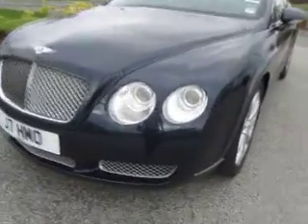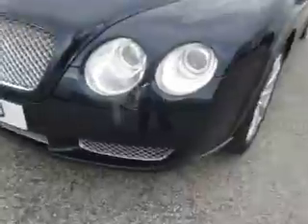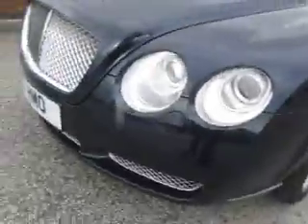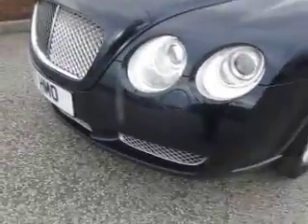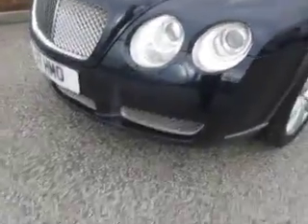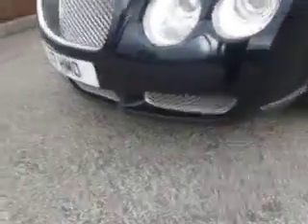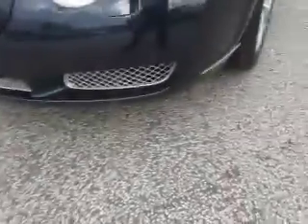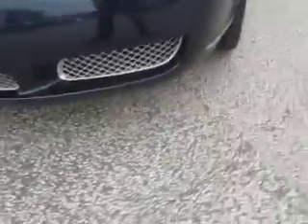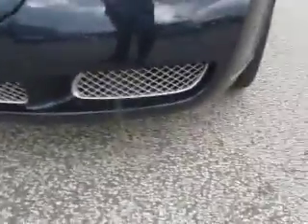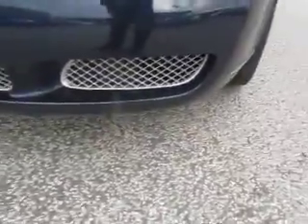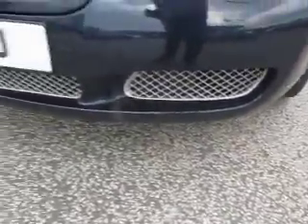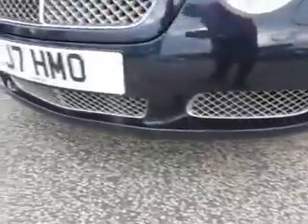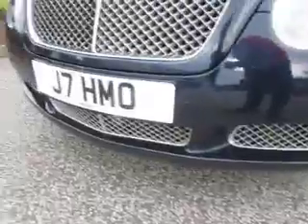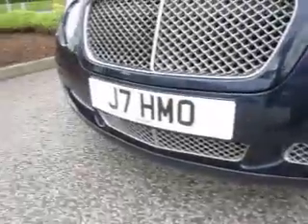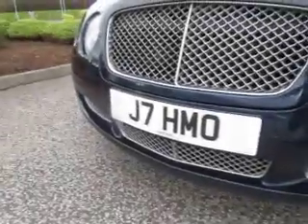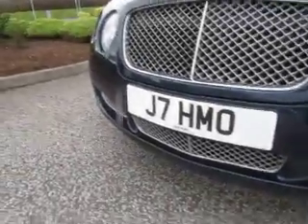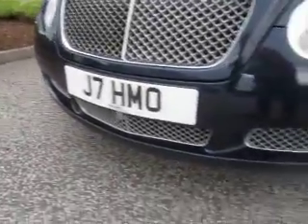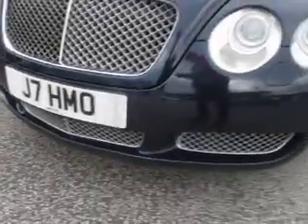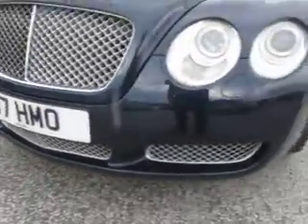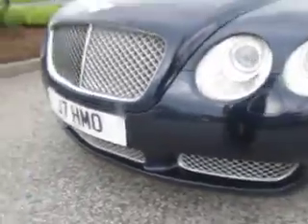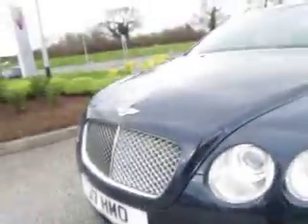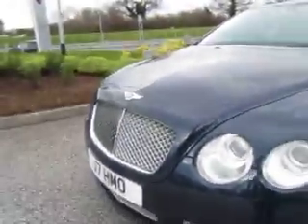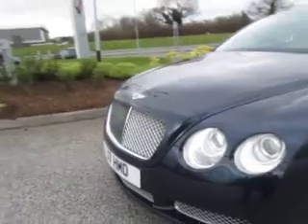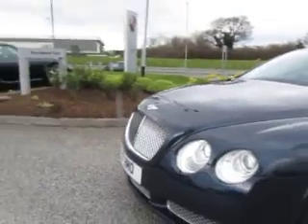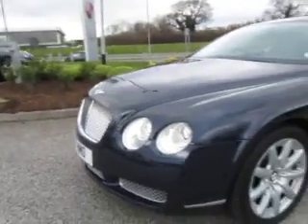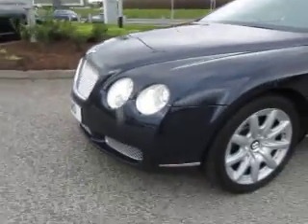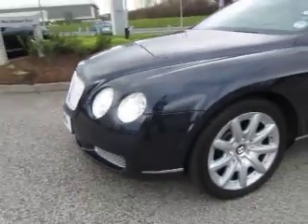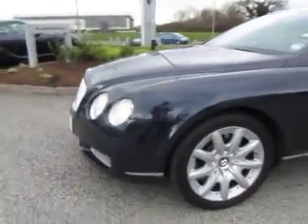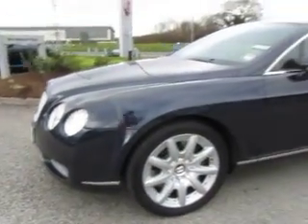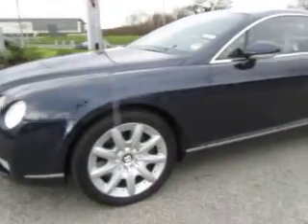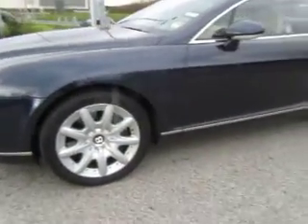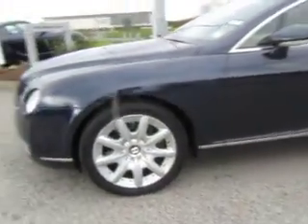We've got parking sensors to the front and it's had these grilles painted — normally black — but it's had the extra grilles fitted down the bottom to match the grille at the front, so a really nice touch.